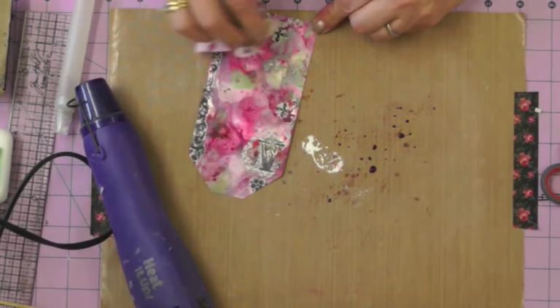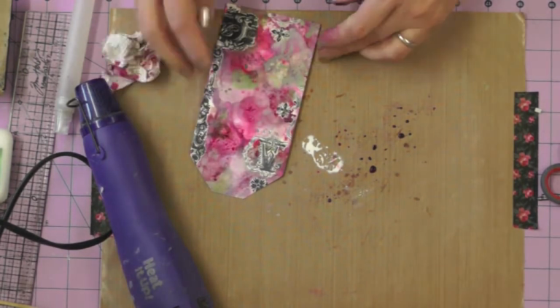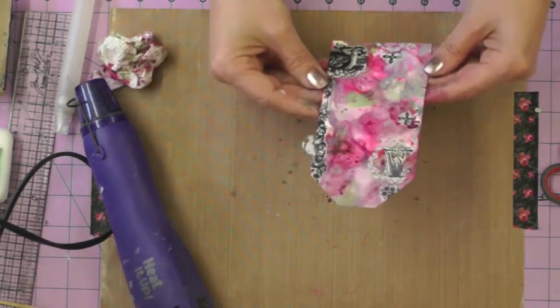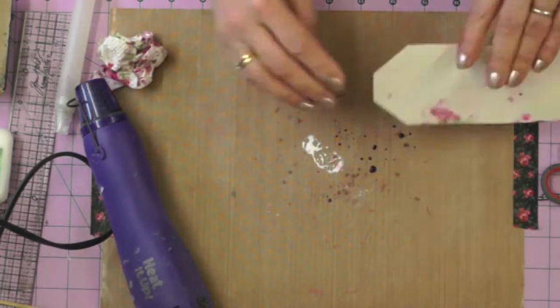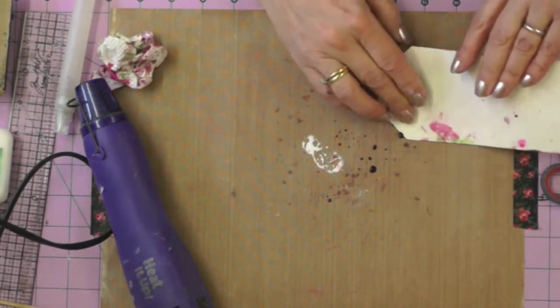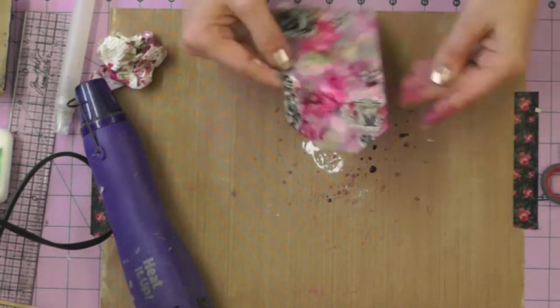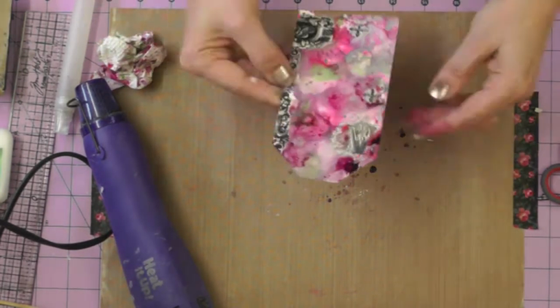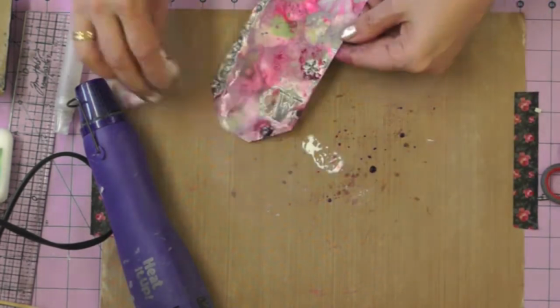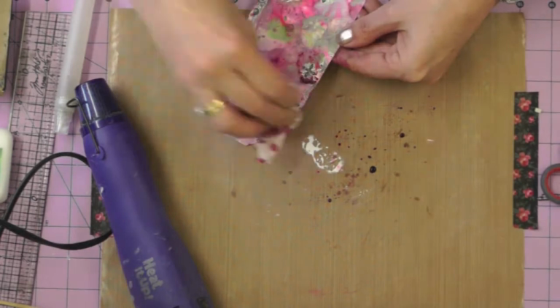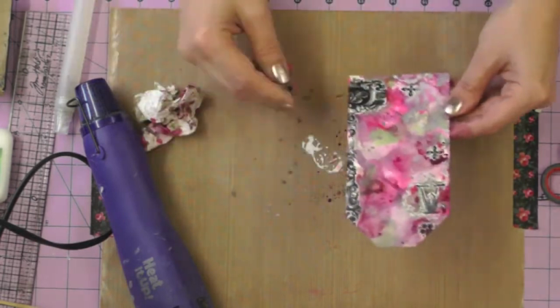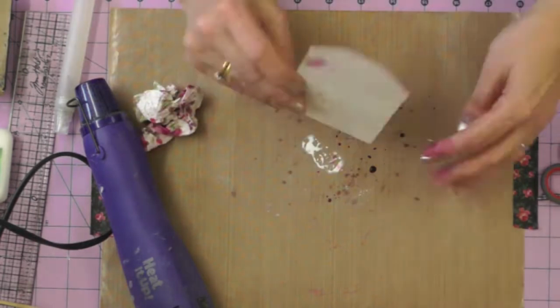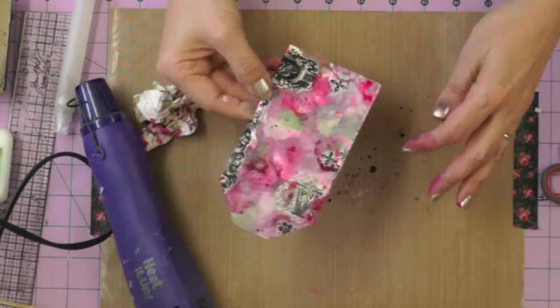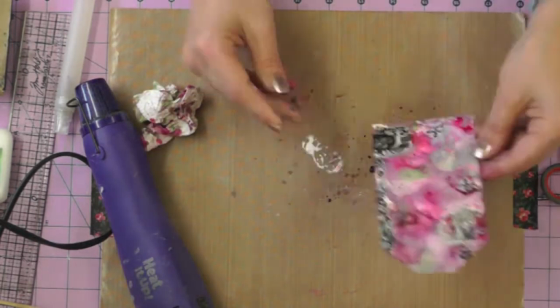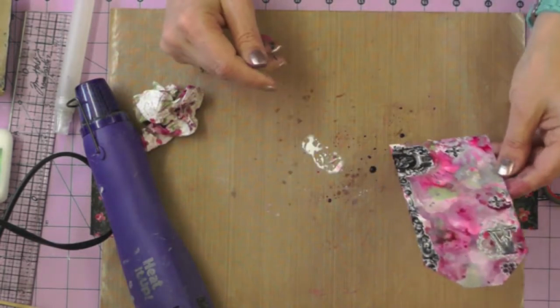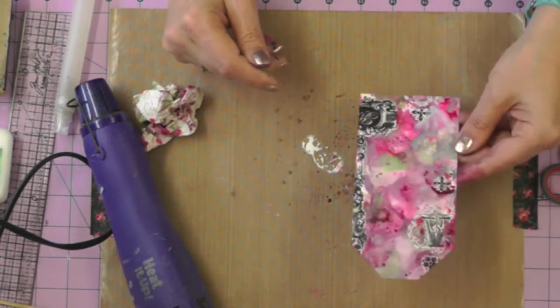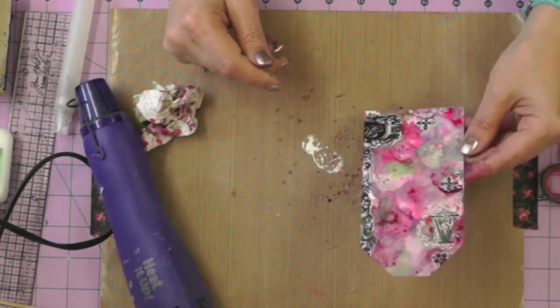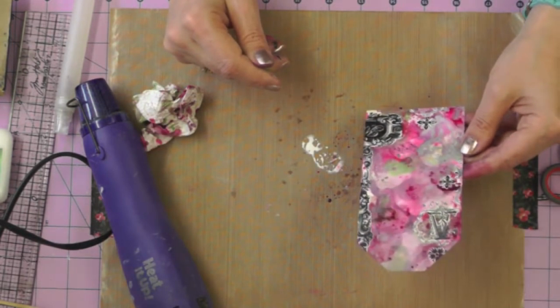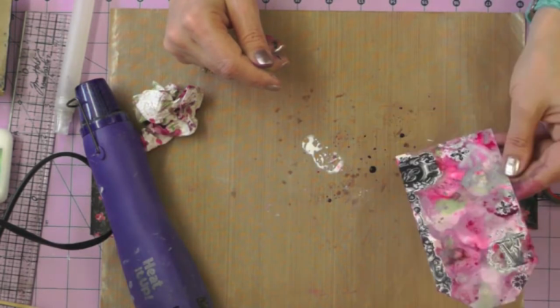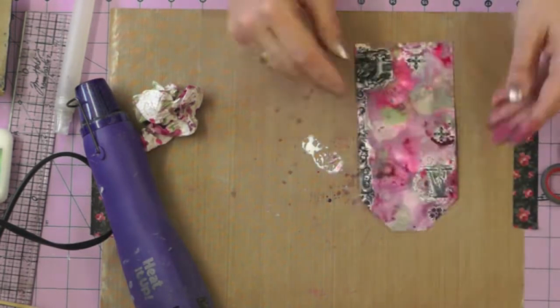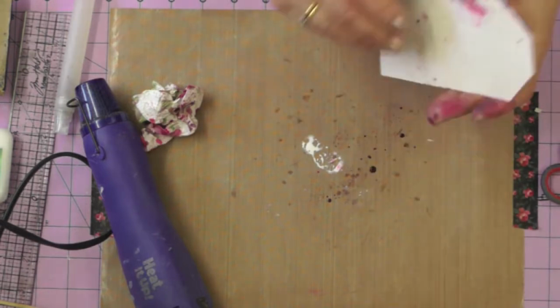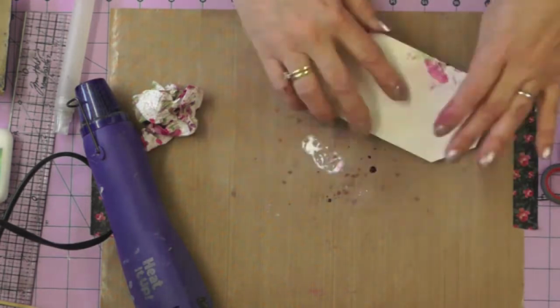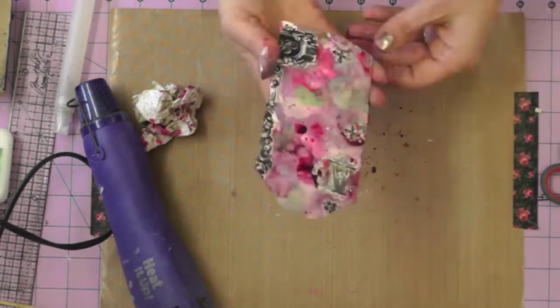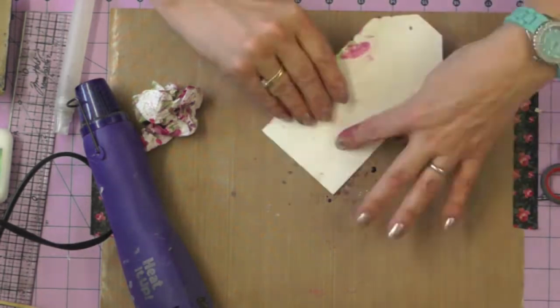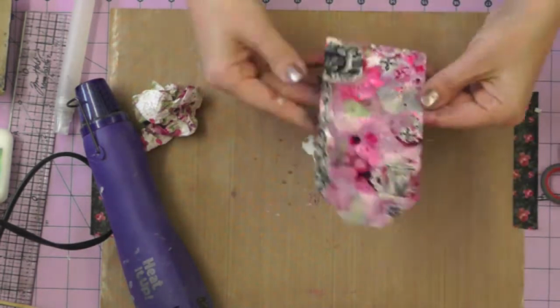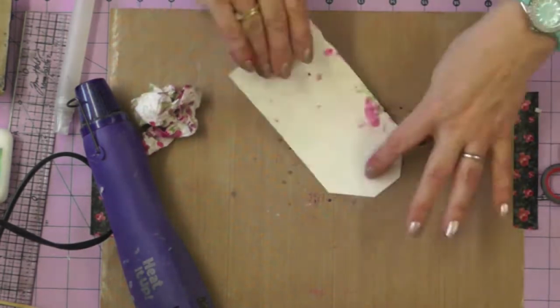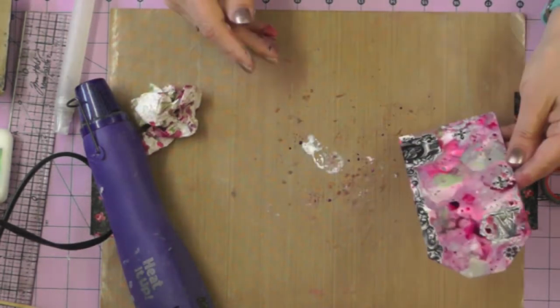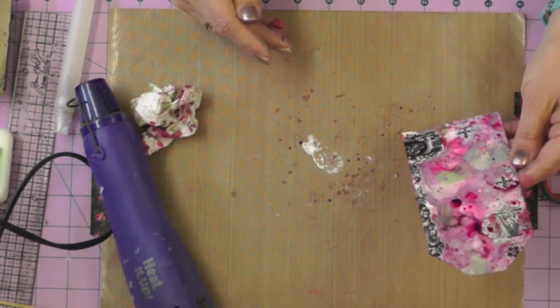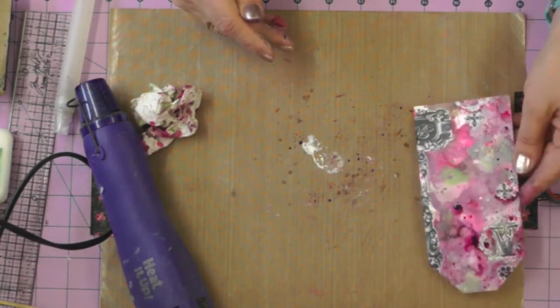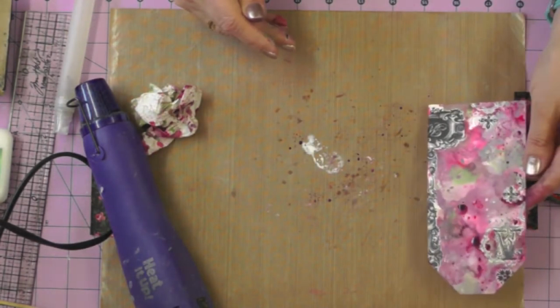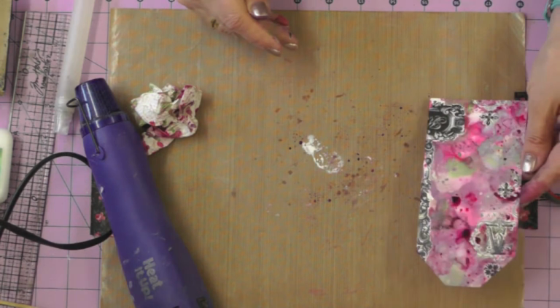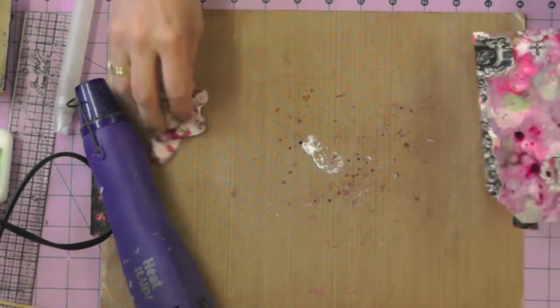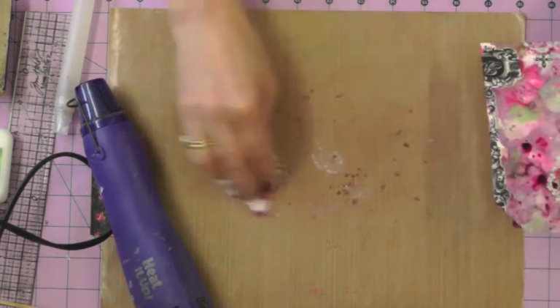I do like all the grungy techniques that Tim teaches us, but I think I always tend to give it a little bit more of a girly twist when I do my own version, and you'll see that here particularly when I'm about to colour my ribbon.